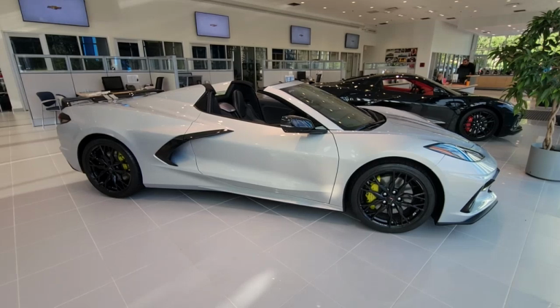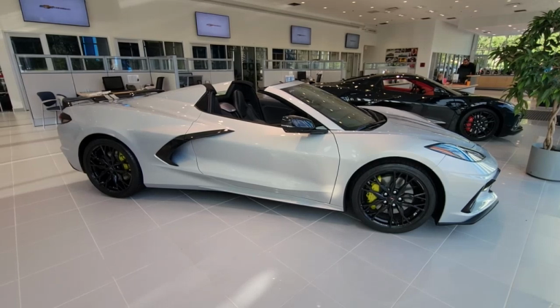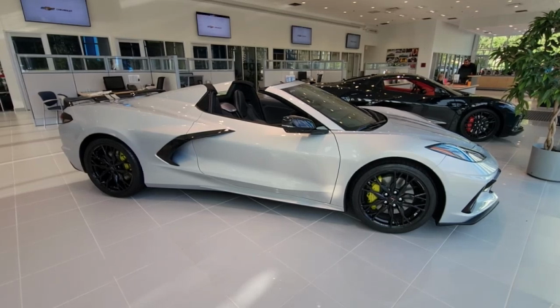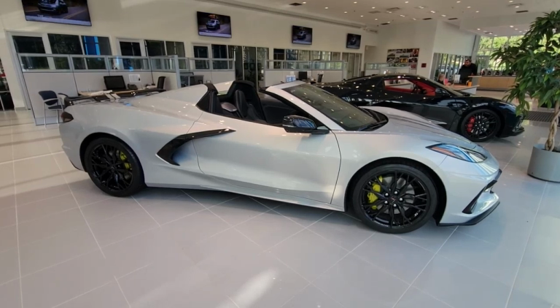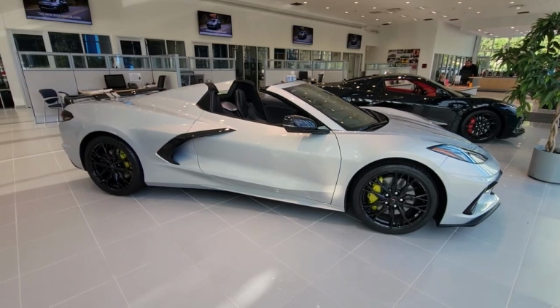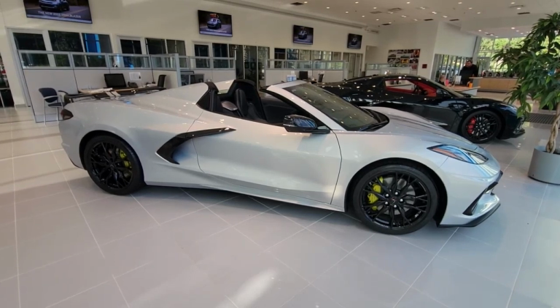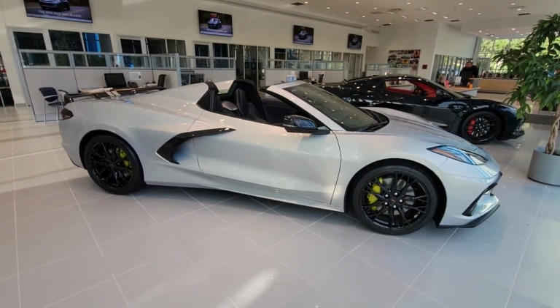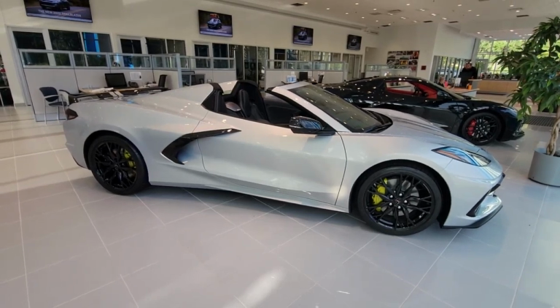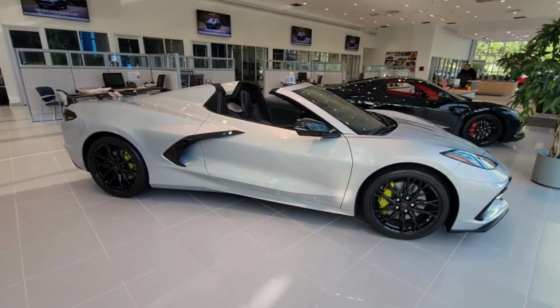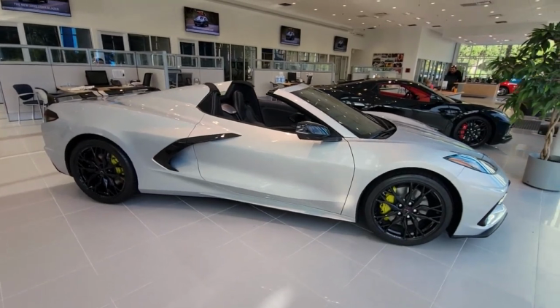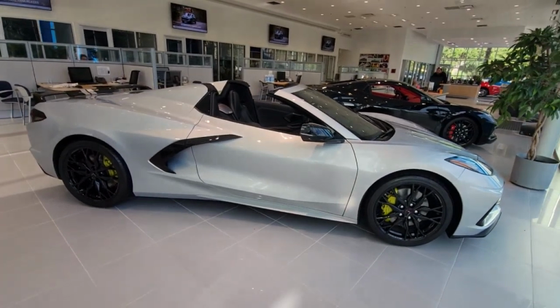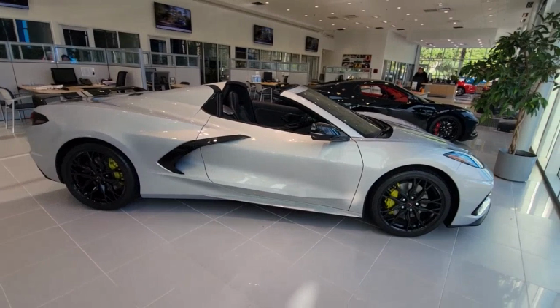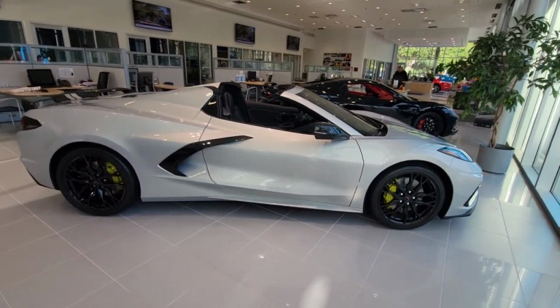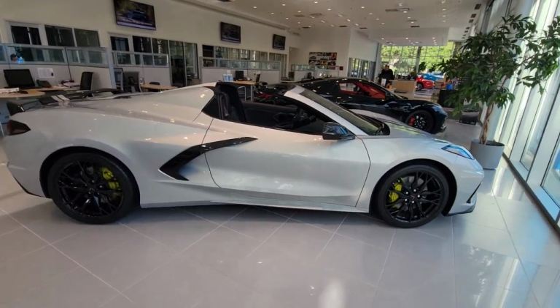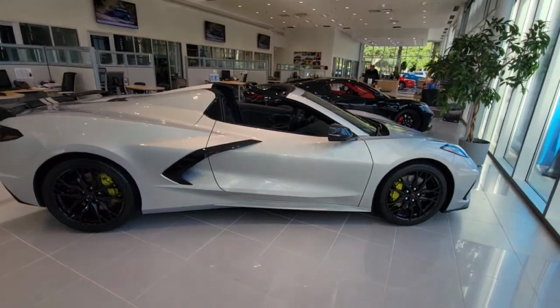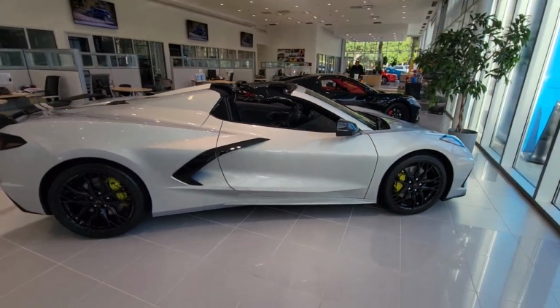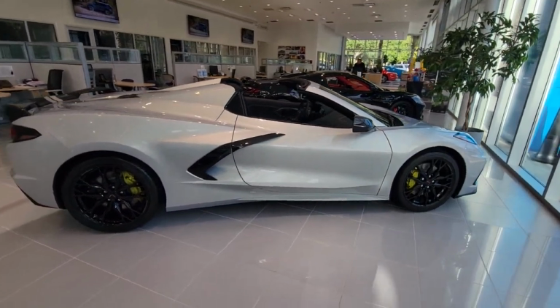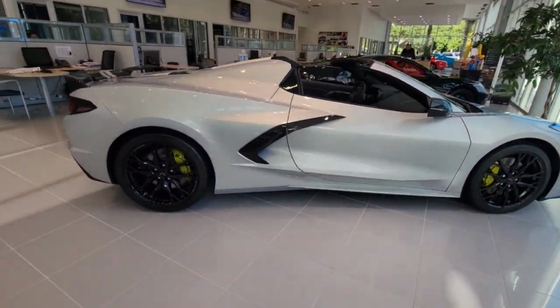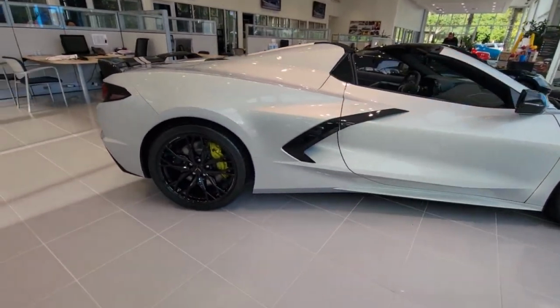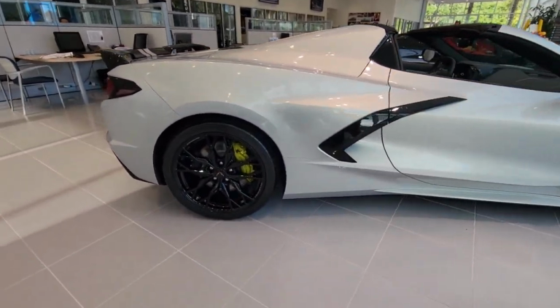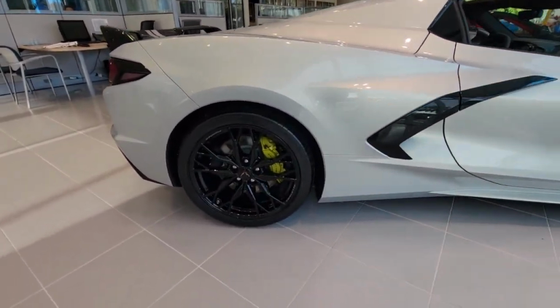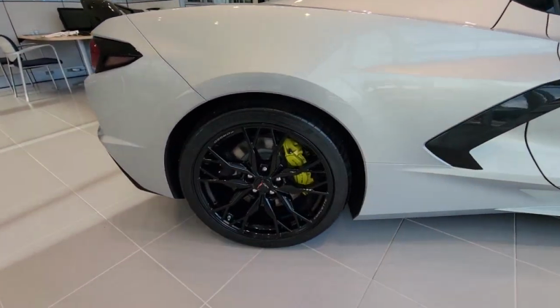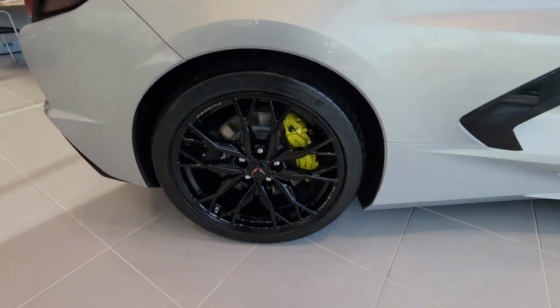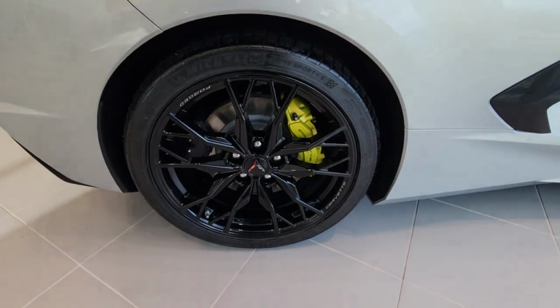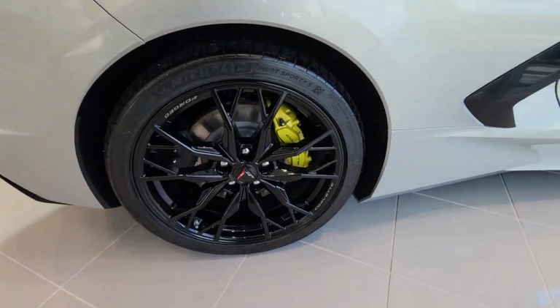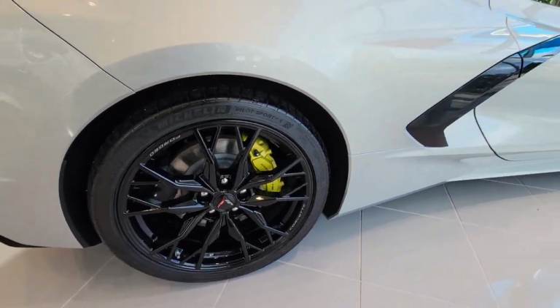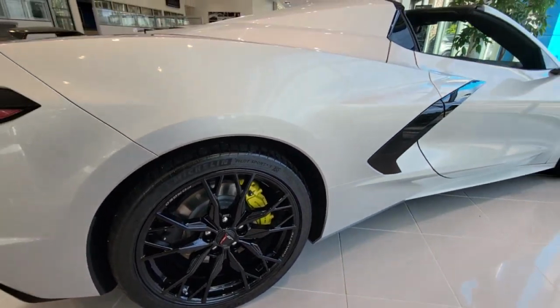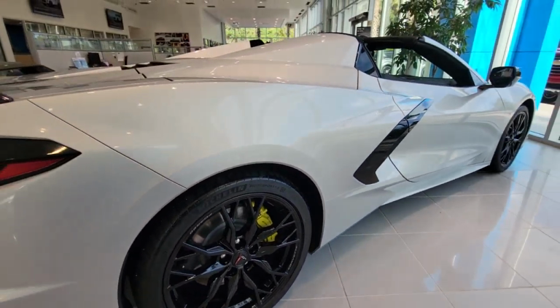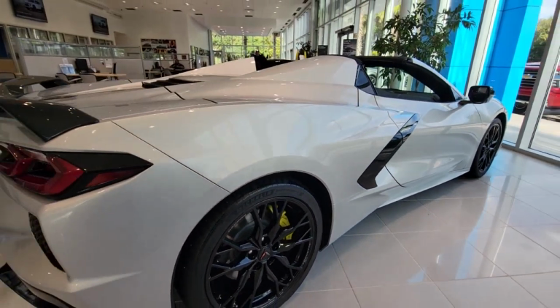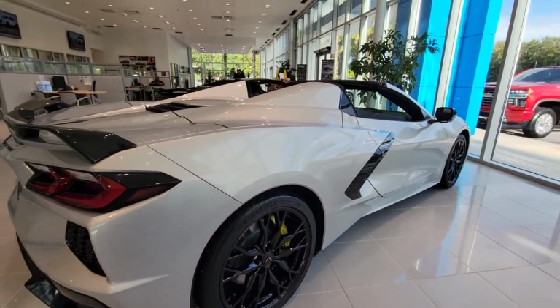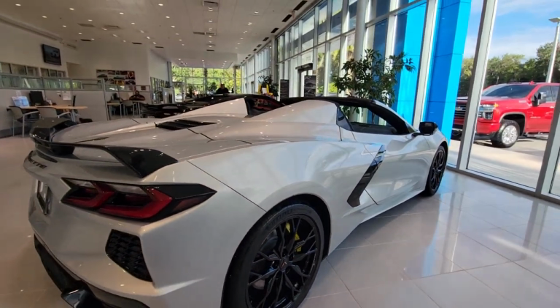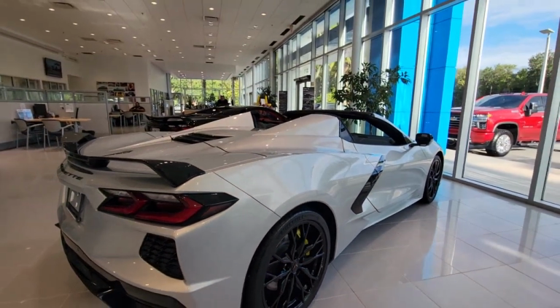Here is a wonderful 2023 Chevrolet Corvette. Treat yourself to a test drive today. Our staff will toss you the keys and give you an outstanding customer experience. The following are some of this vehicle's highlighted options.